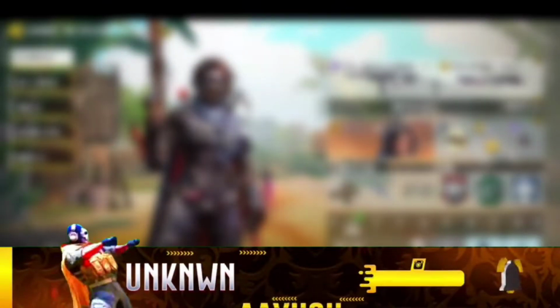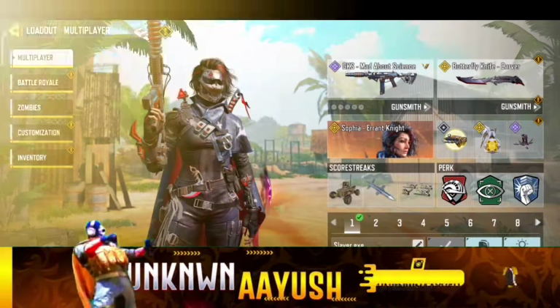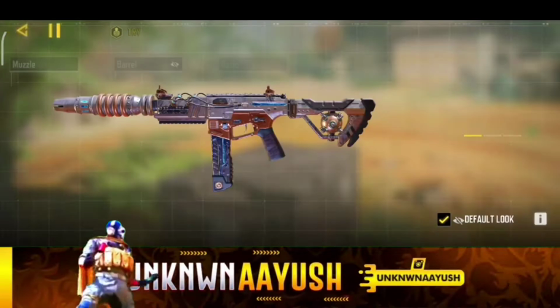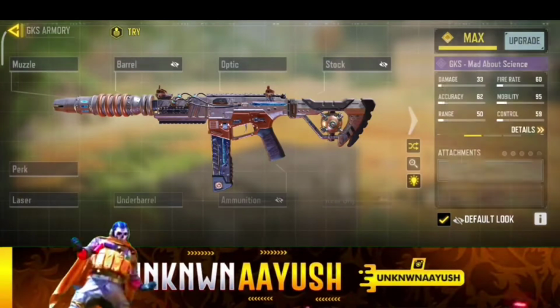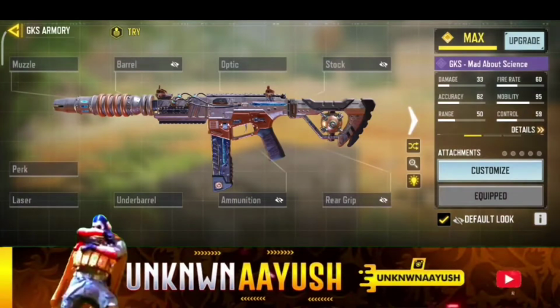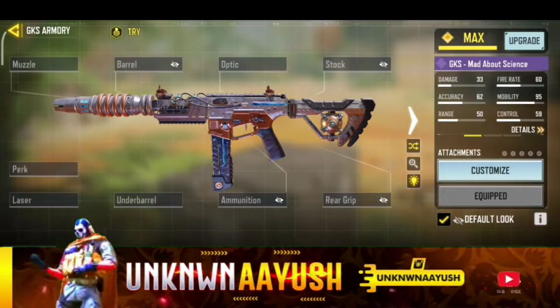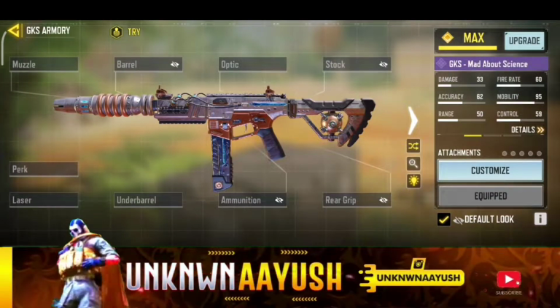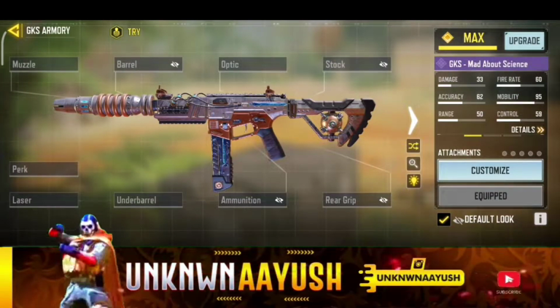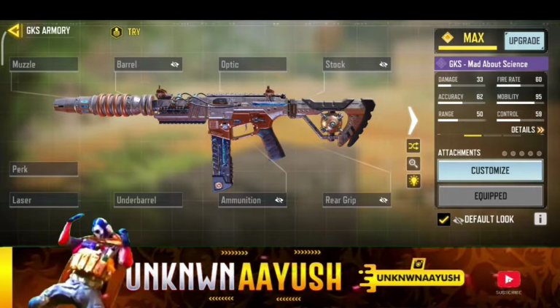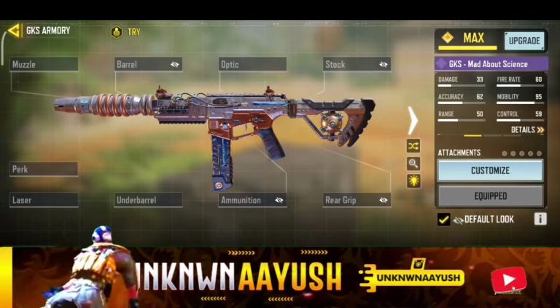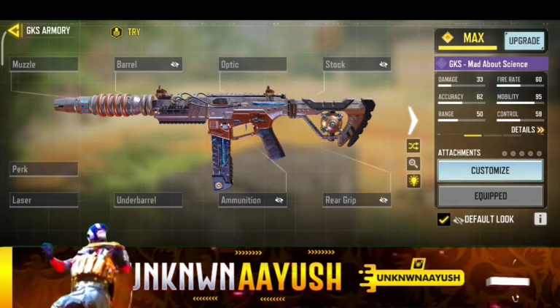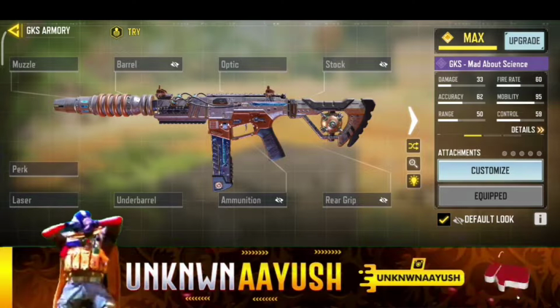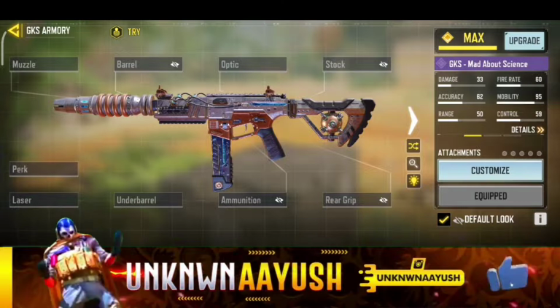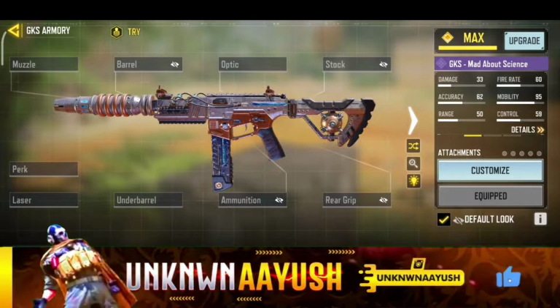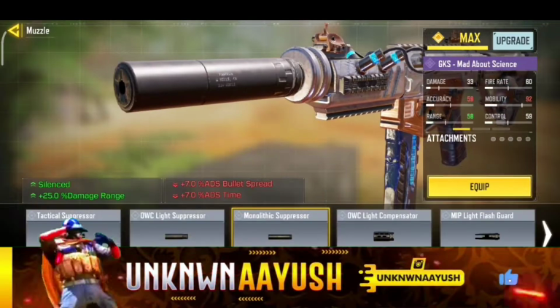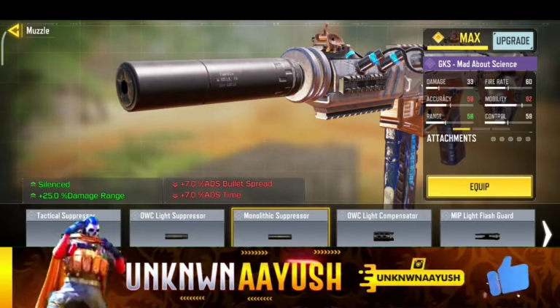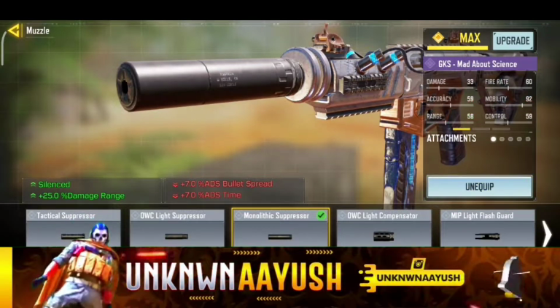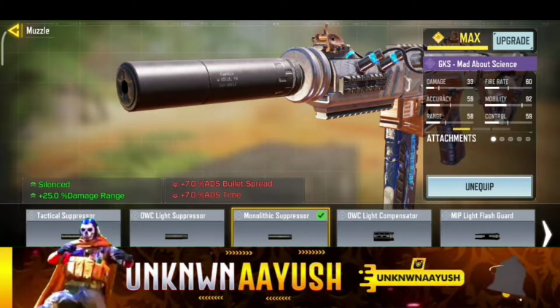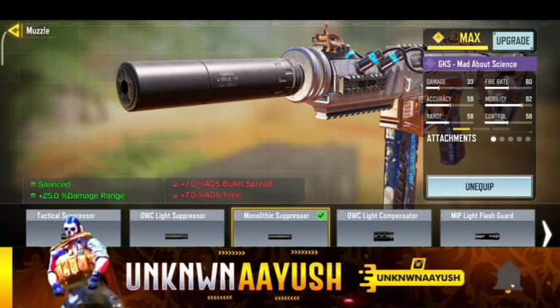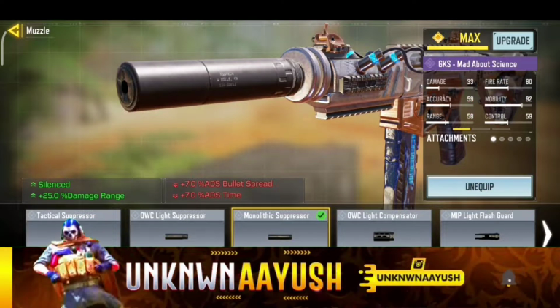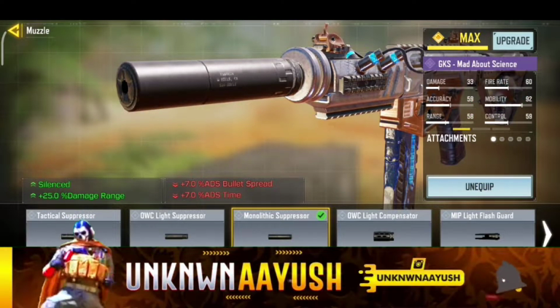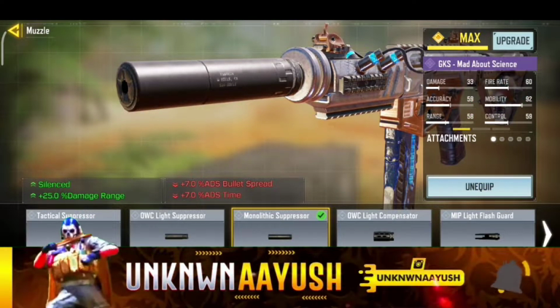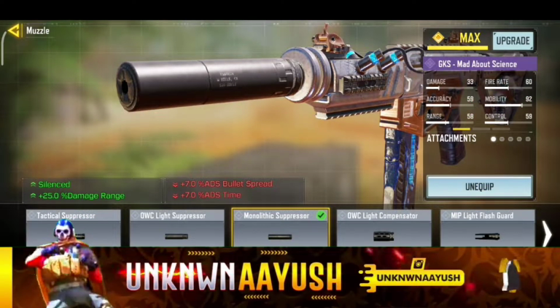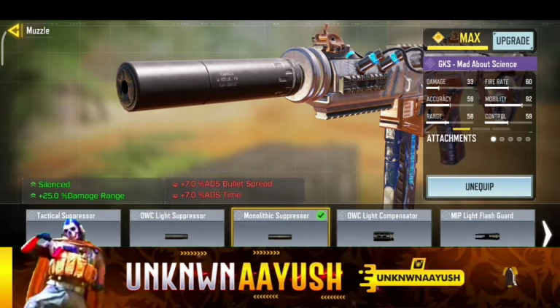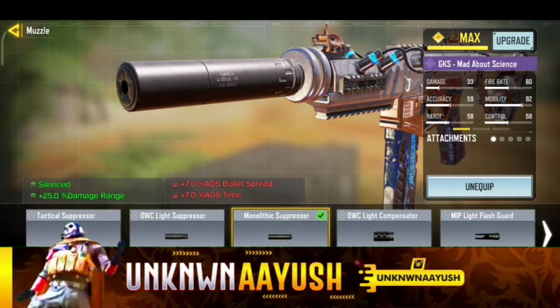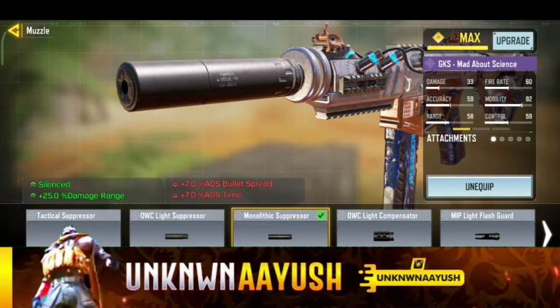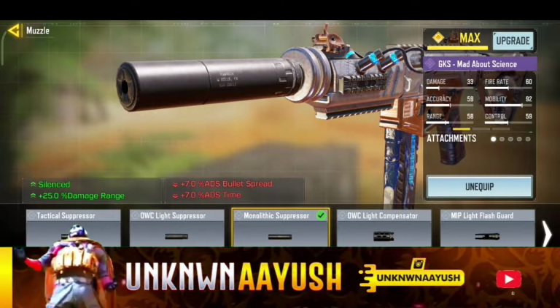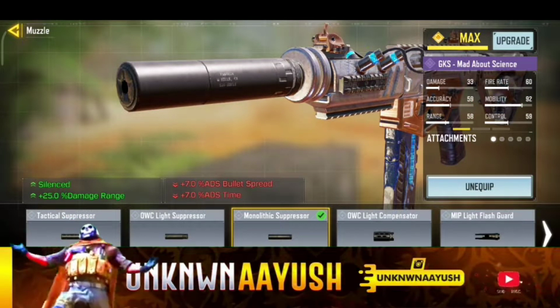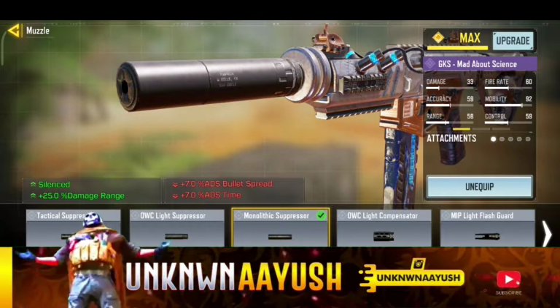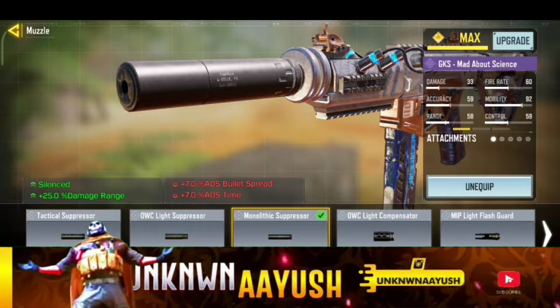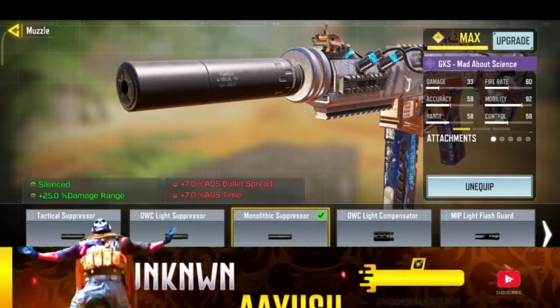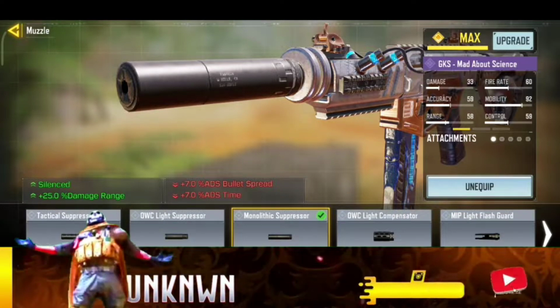So let's take a look at the gunsmith. For the first attachment we use the monolithic suppressor — it provides the best noise reduction effect and range.